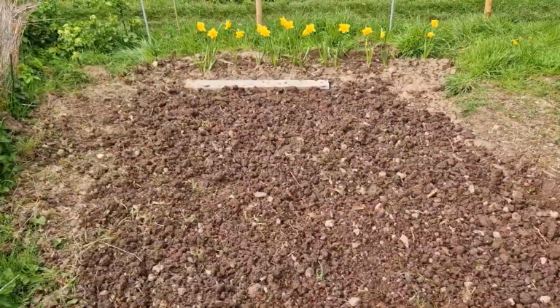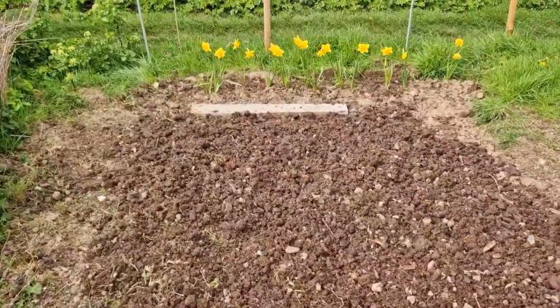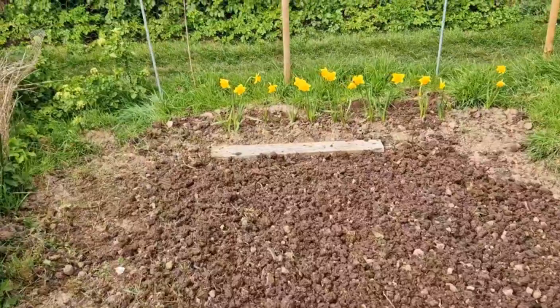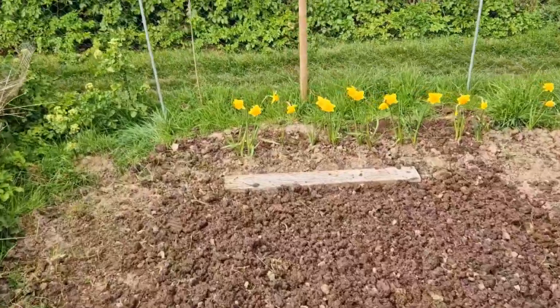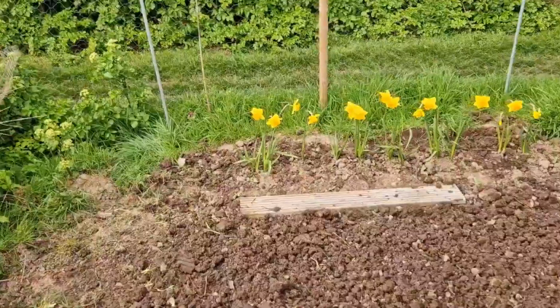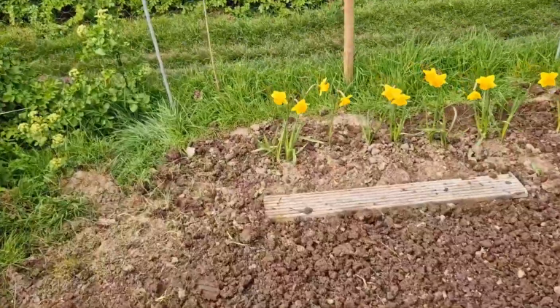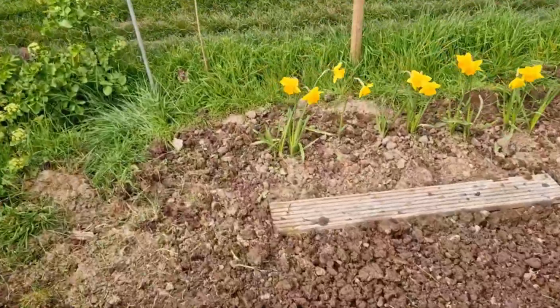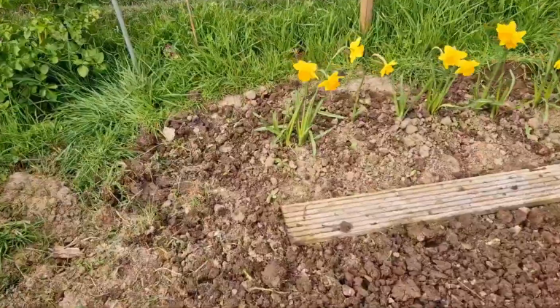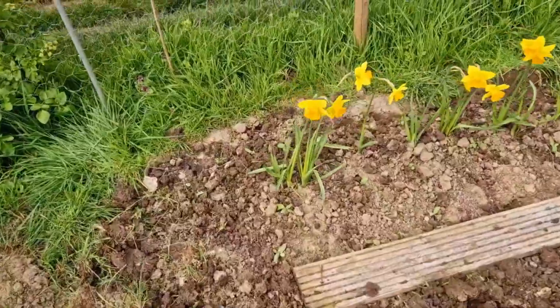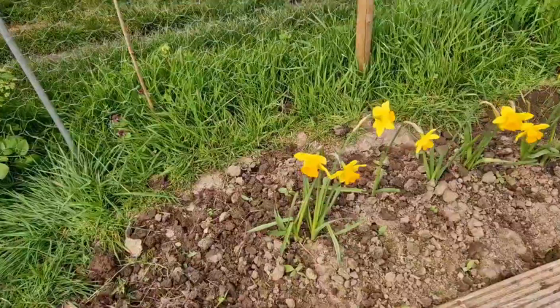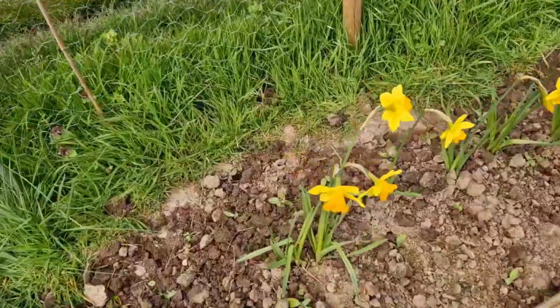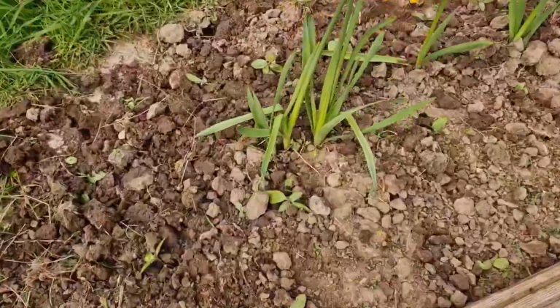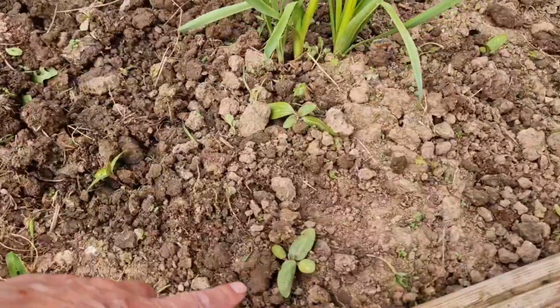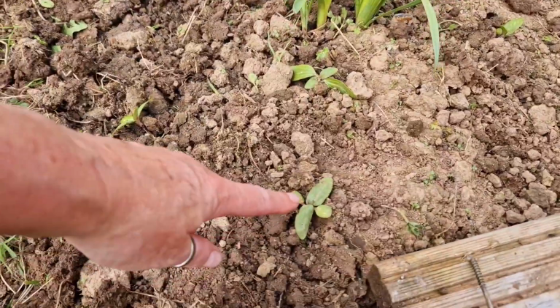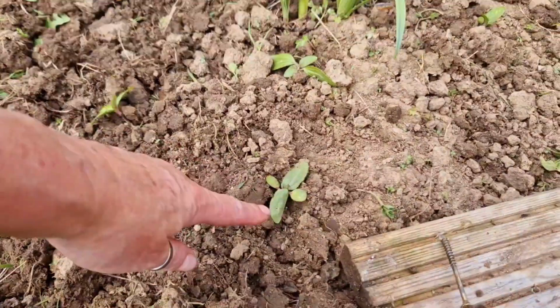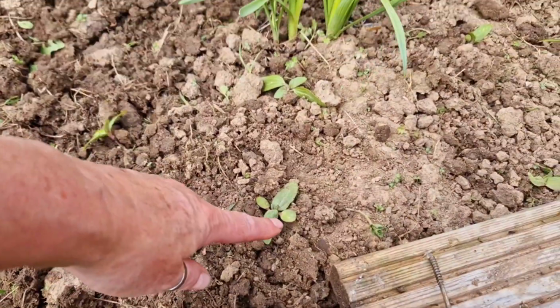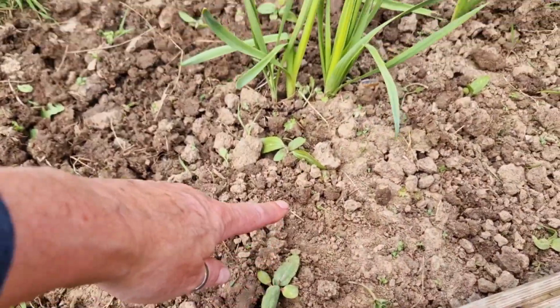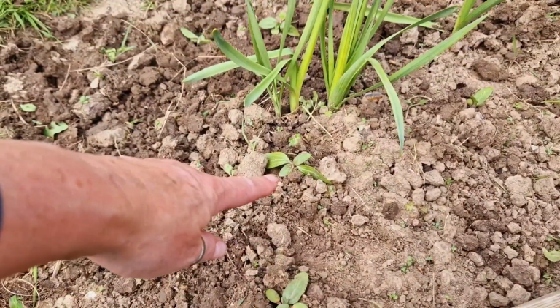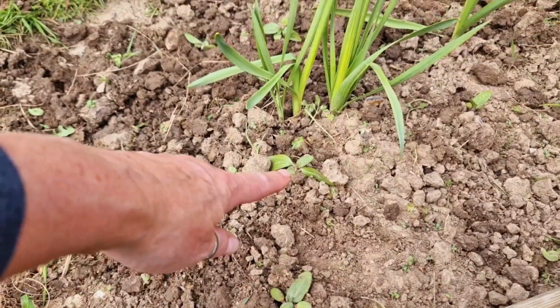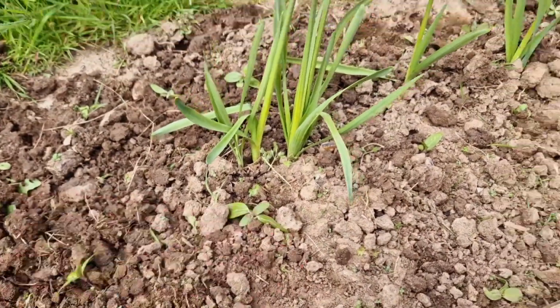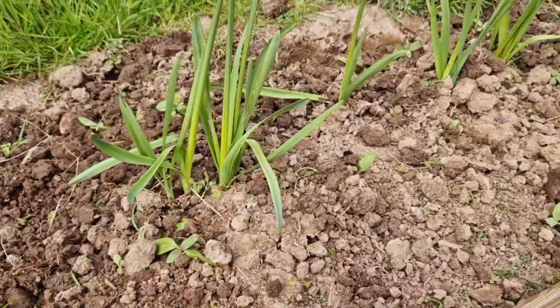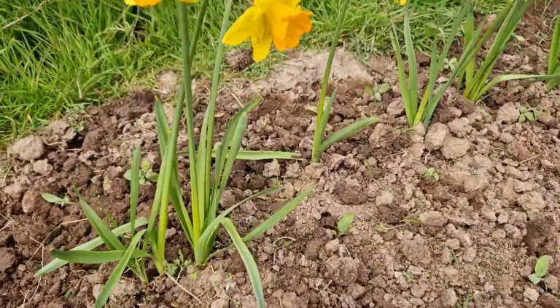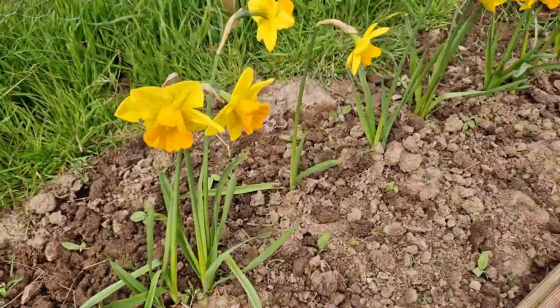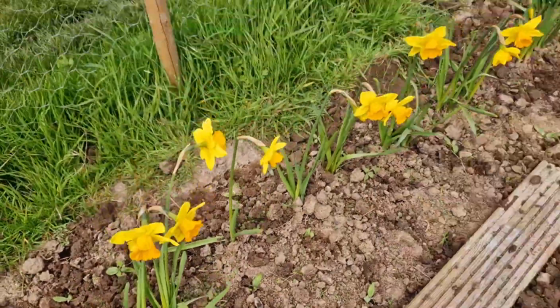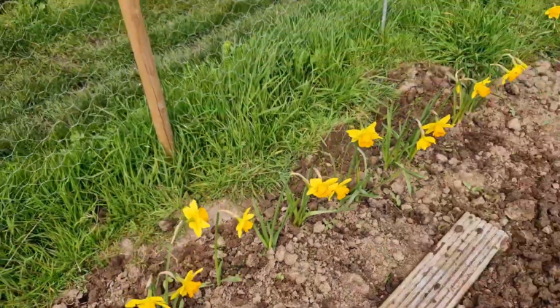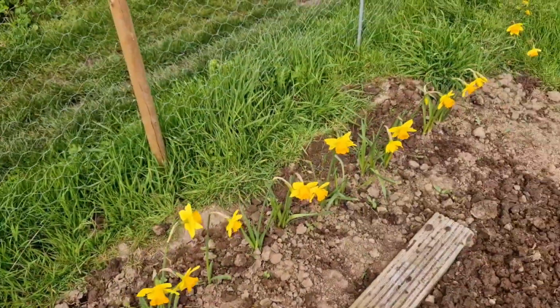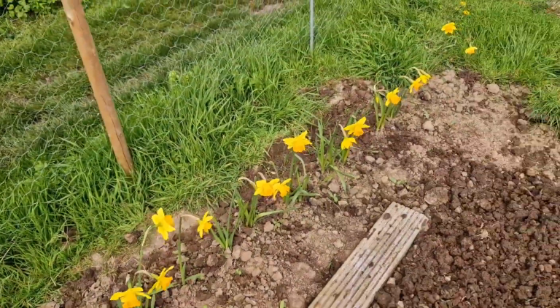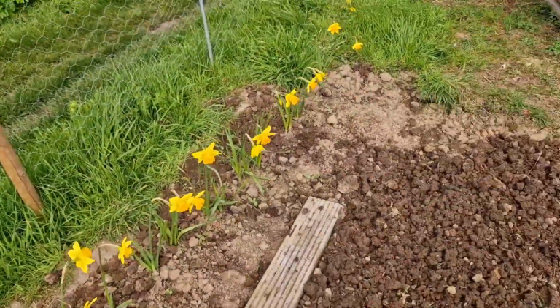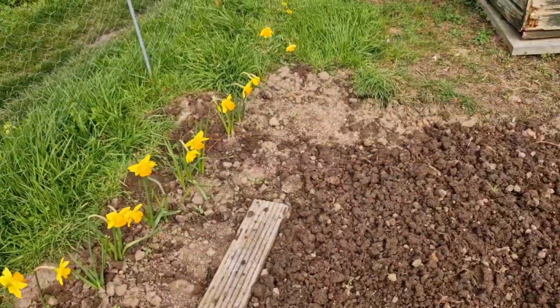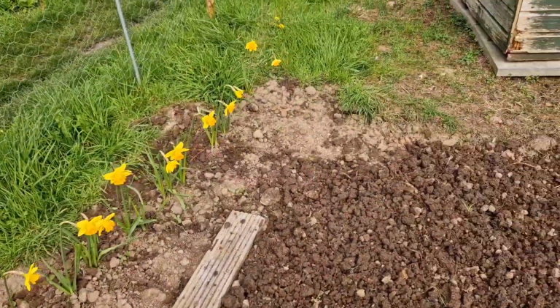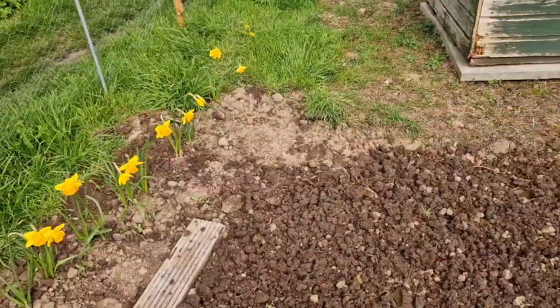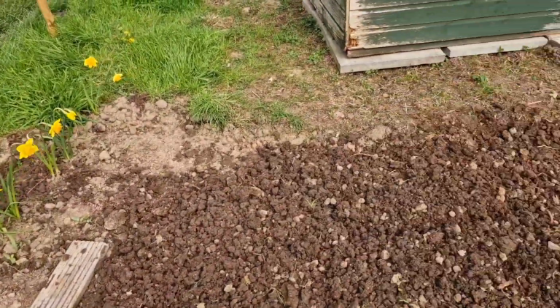Over here, I've just planted some sunflowers. They were all grown in the middle of one of those beds I've just made. I'm going to give them a good water in and see how they get on.